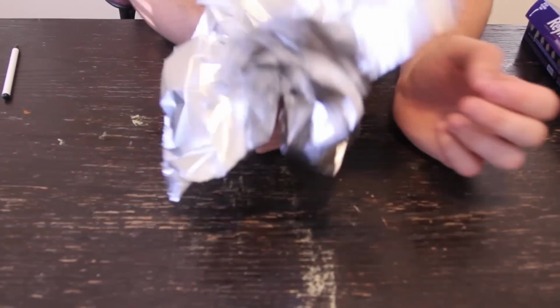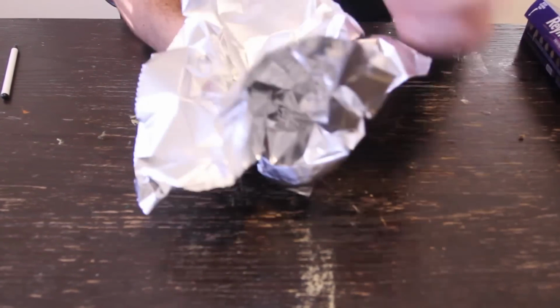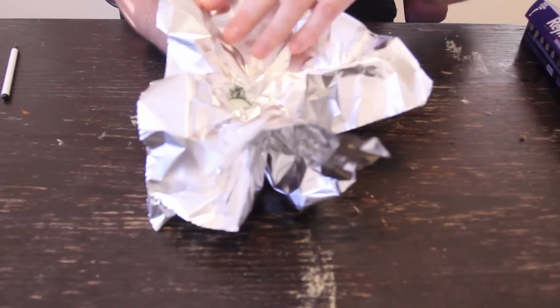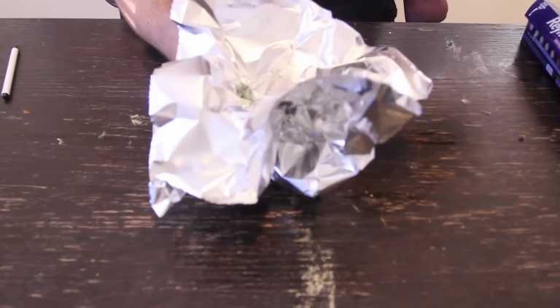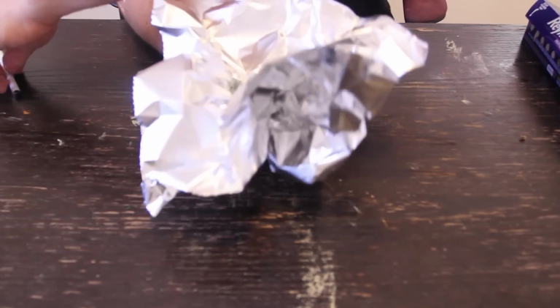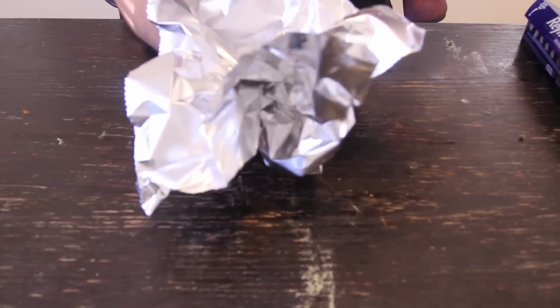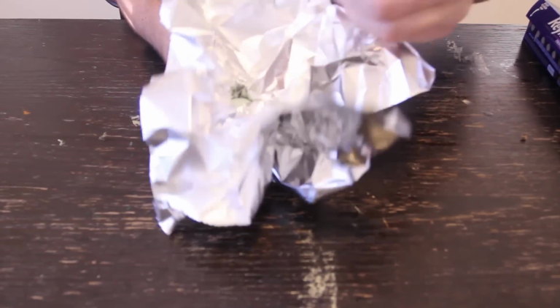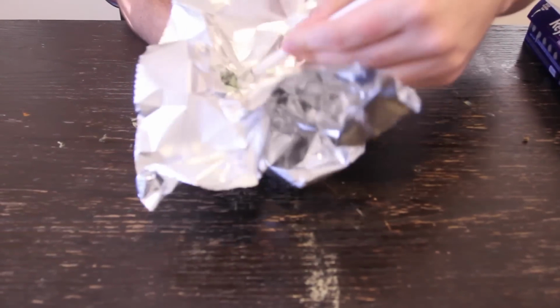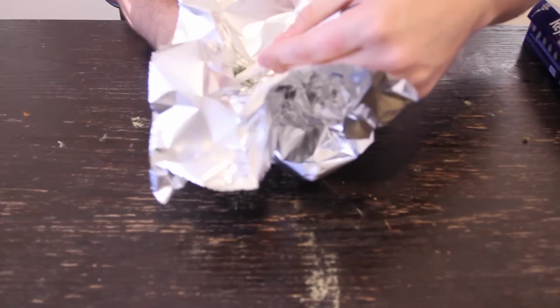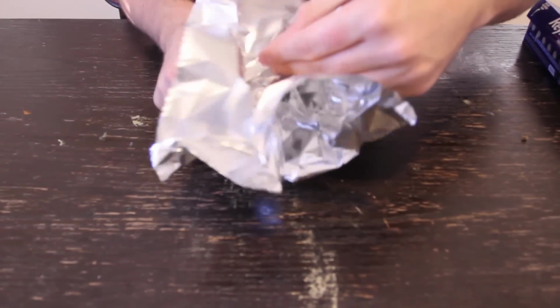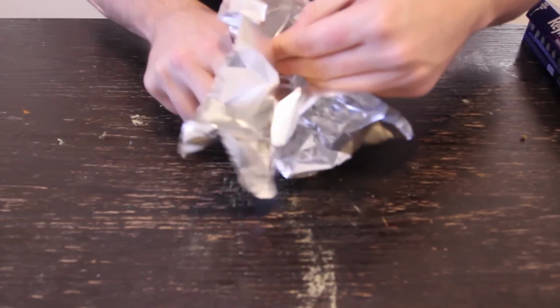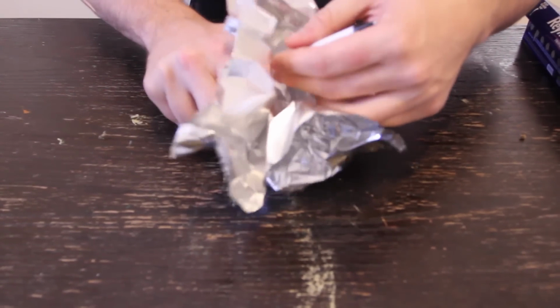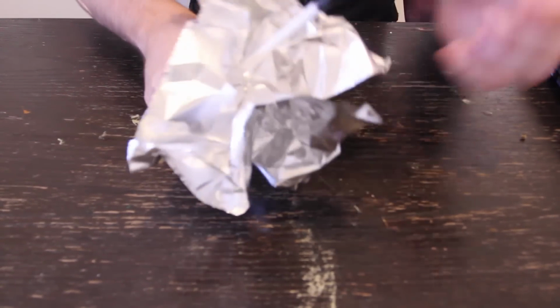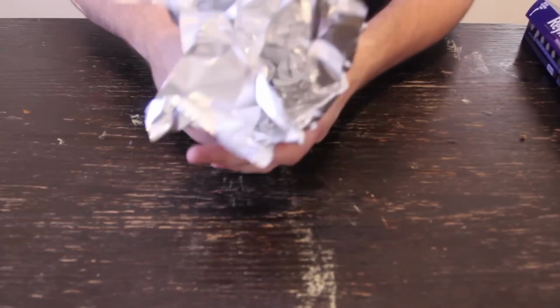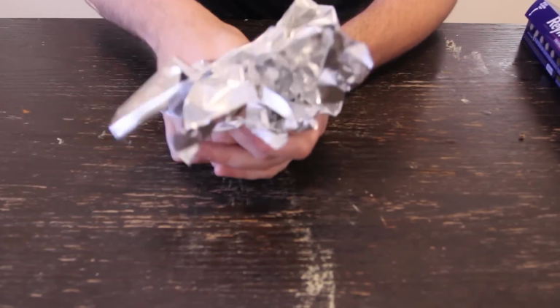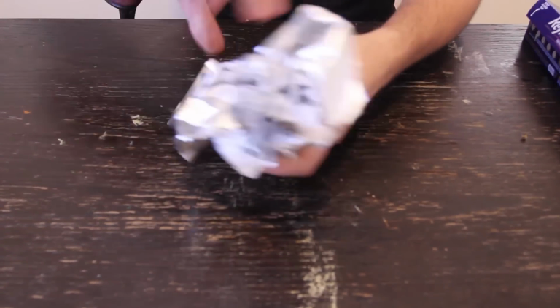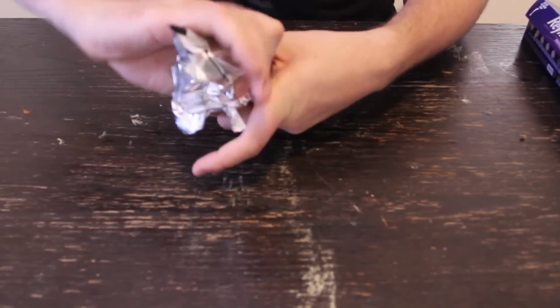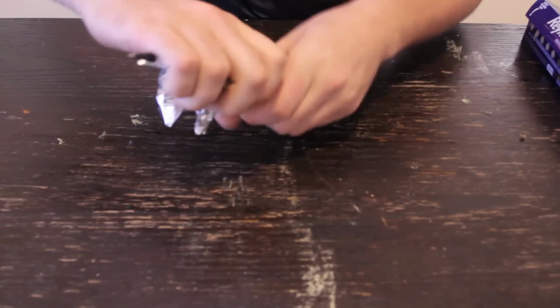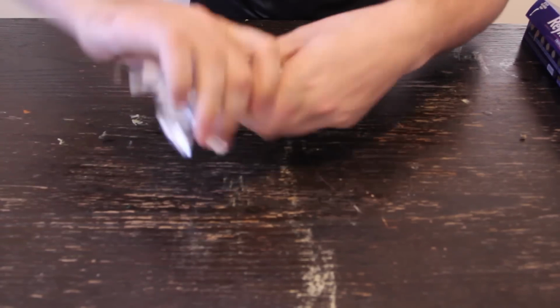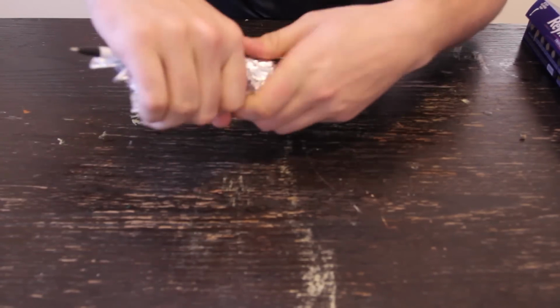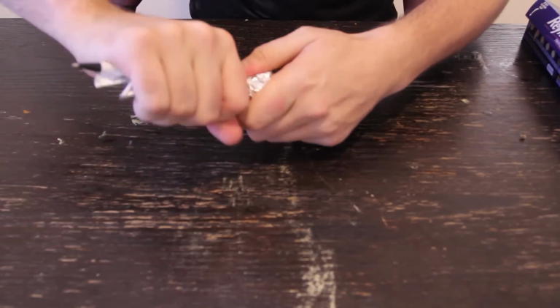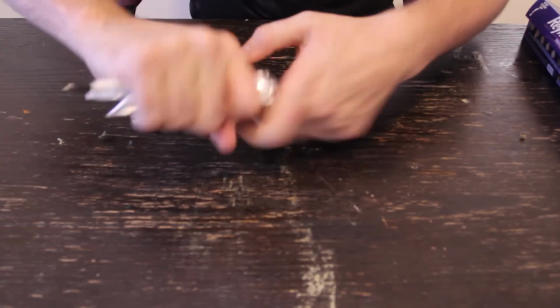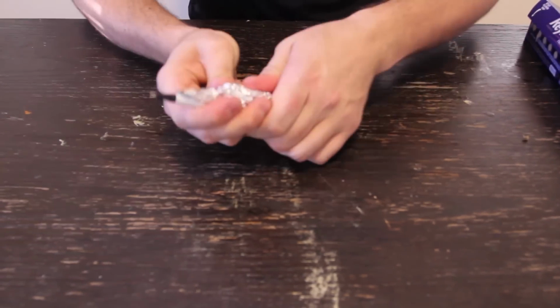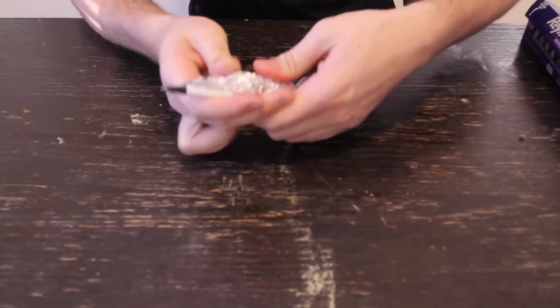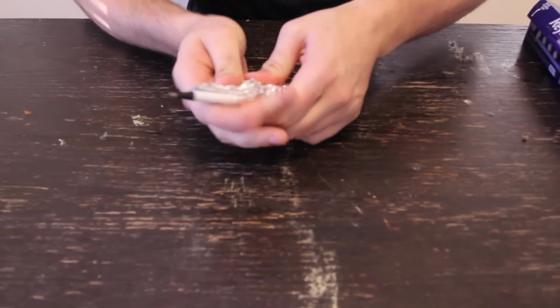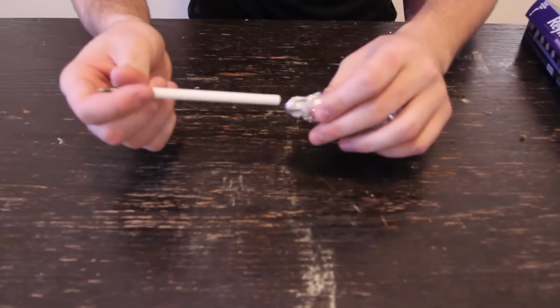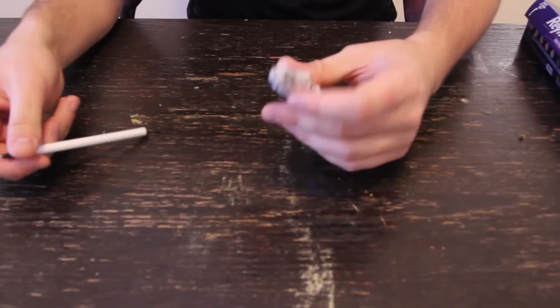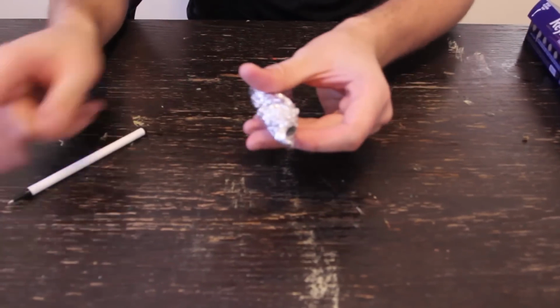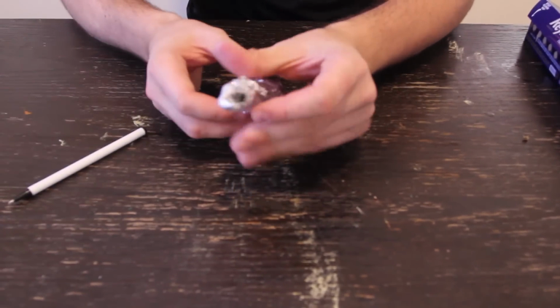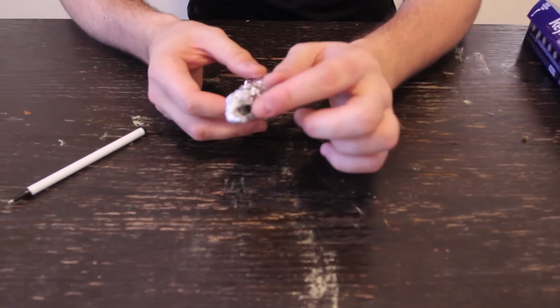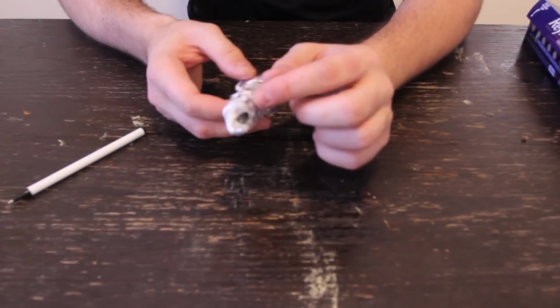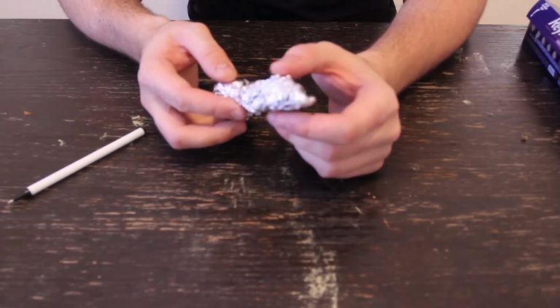Open it right here, and then what you want to do is put a pen down here, and kind of spin it around the pen, just like this. So you're going to take it out, and you have a hole over here.